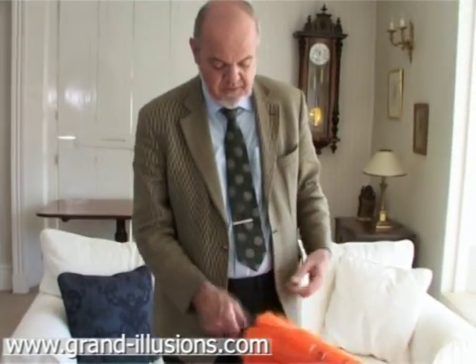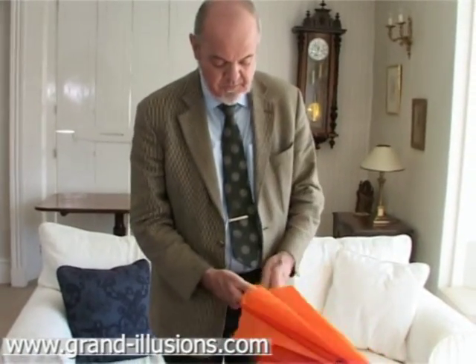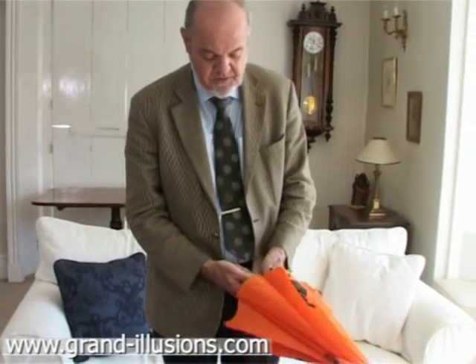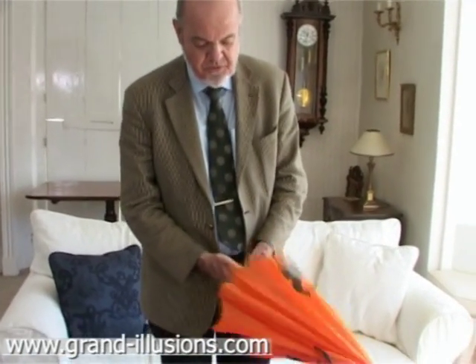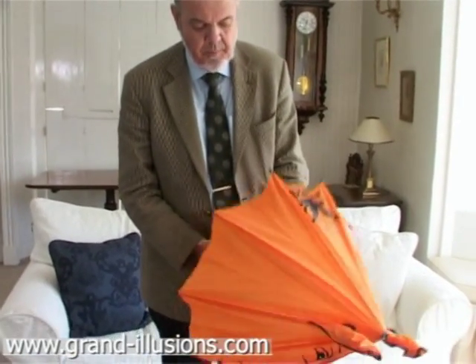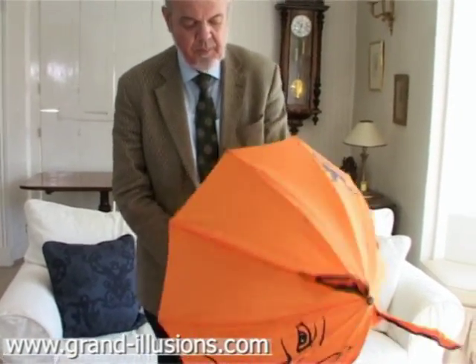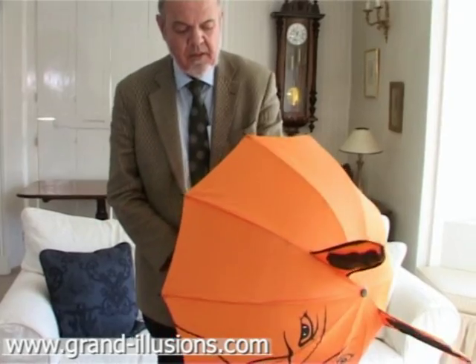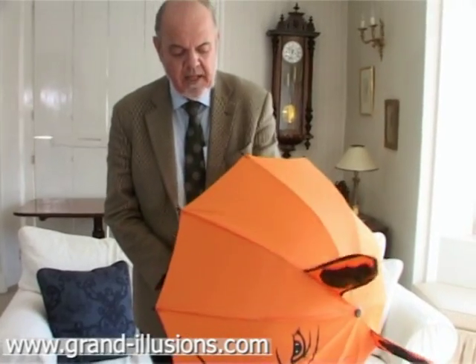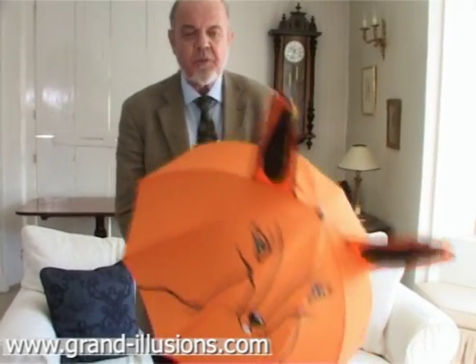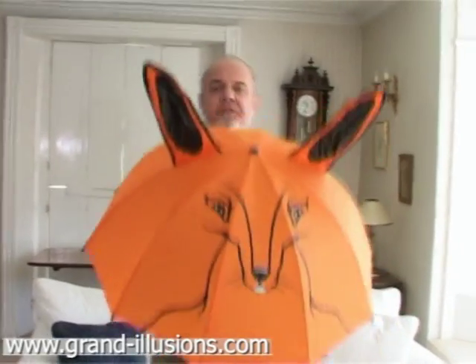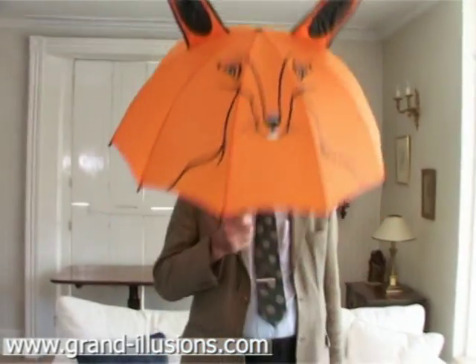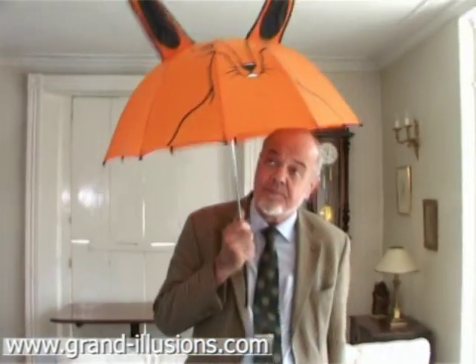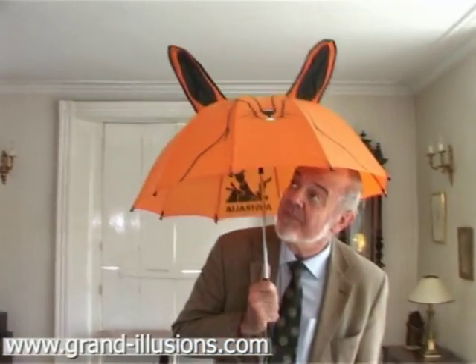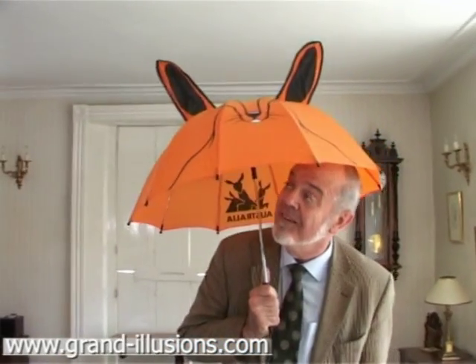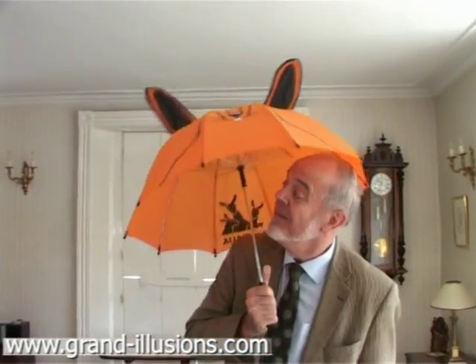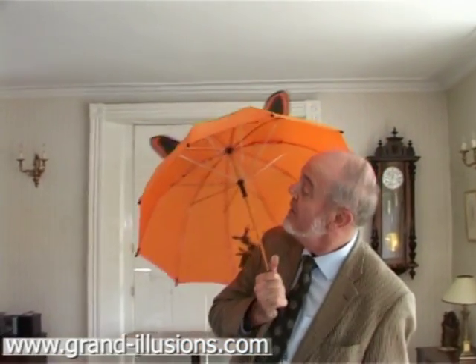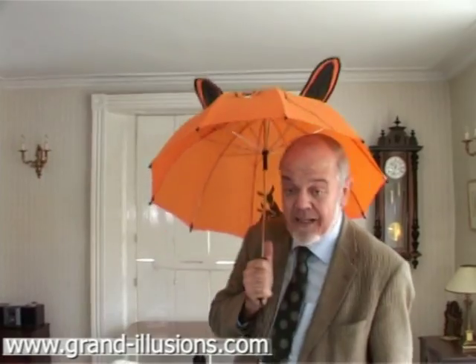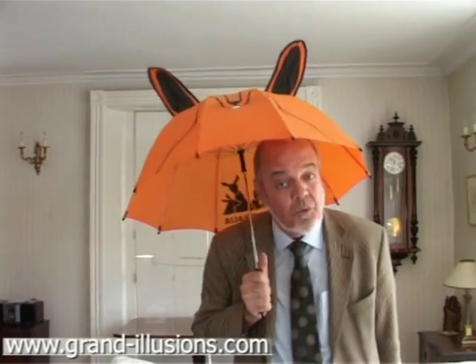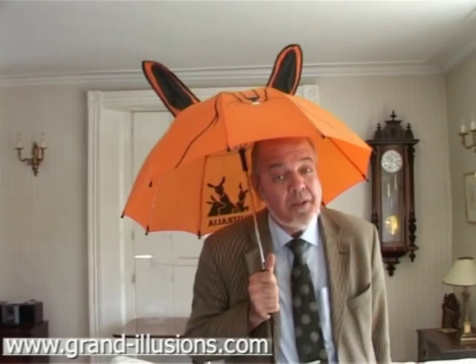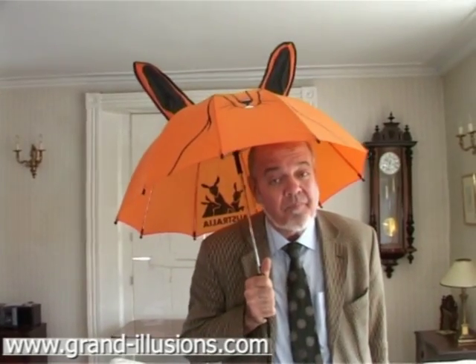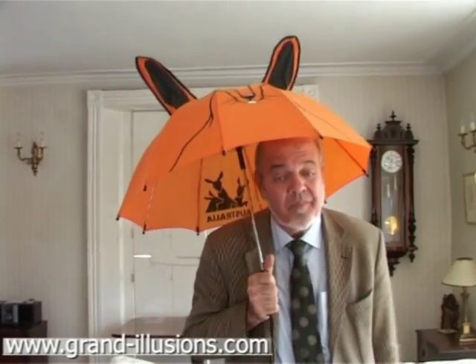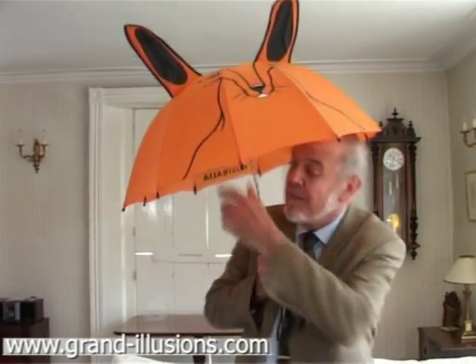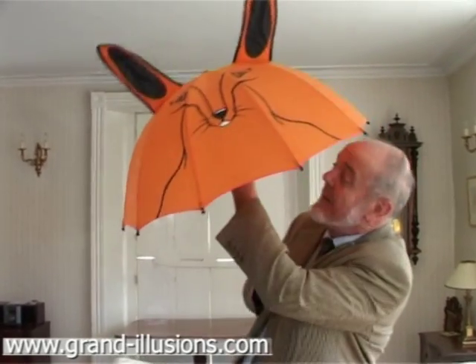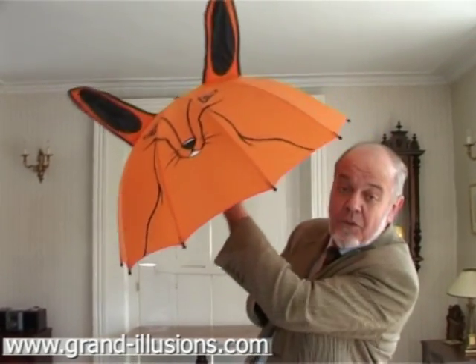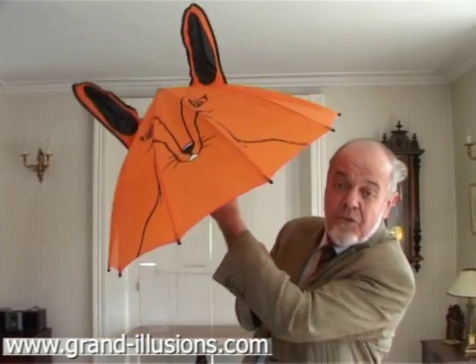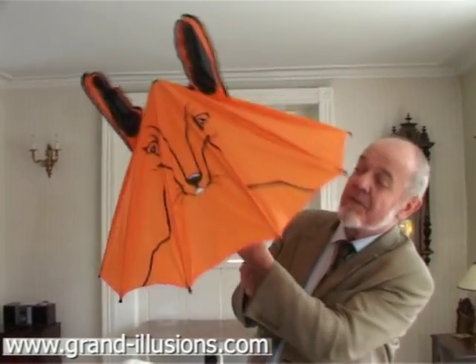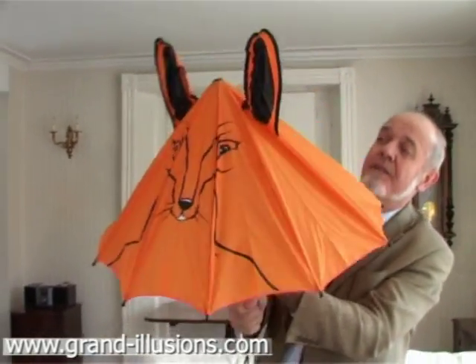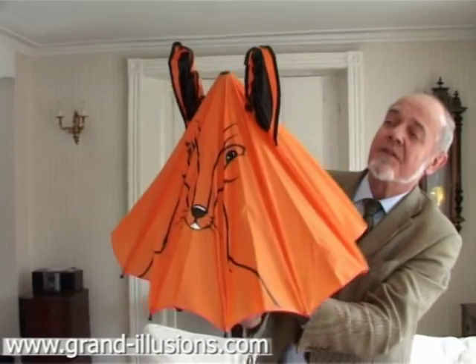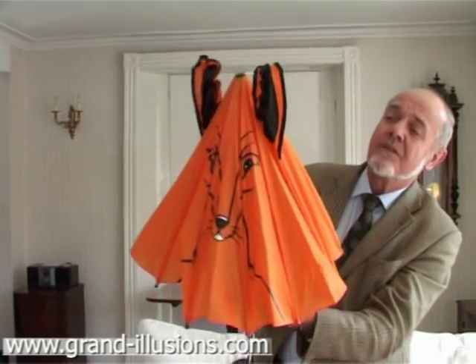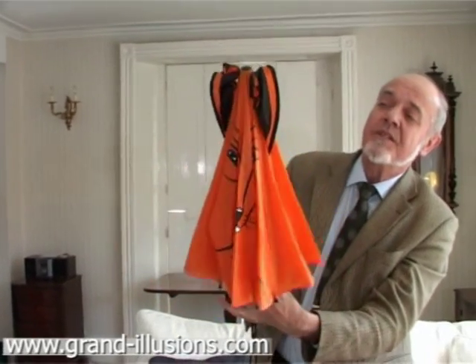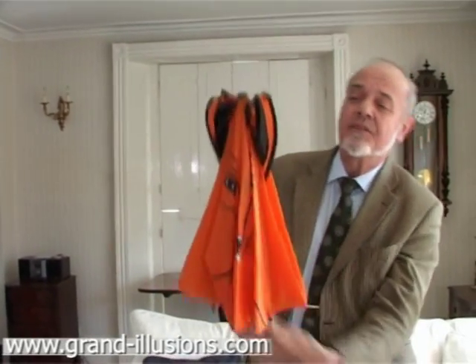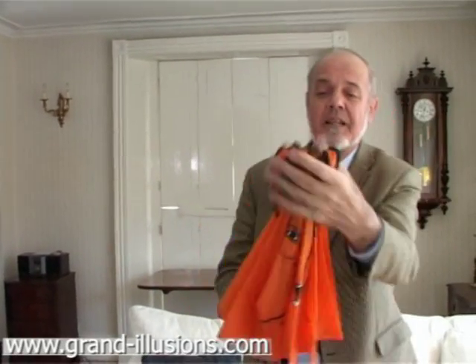The first one, for instance, for children opens up to a kangaroo with ears that stick up. It acts just like a normal umbrella. I like the way it folds so flat, with the ears receding into the canopy.